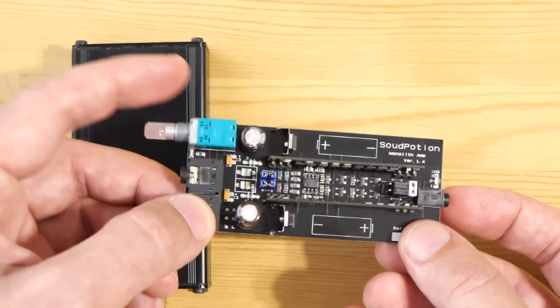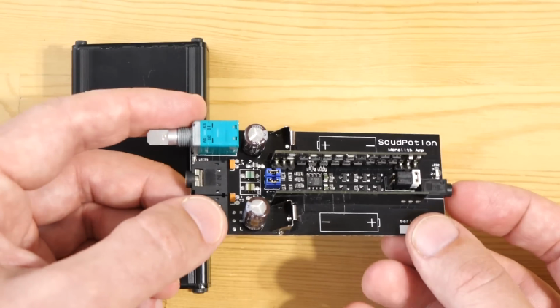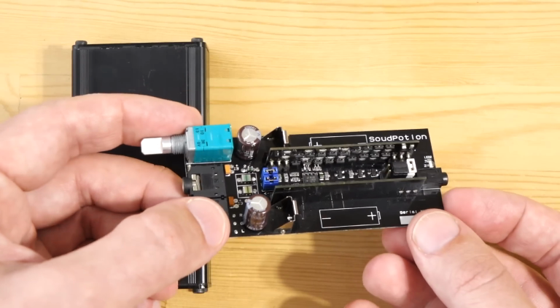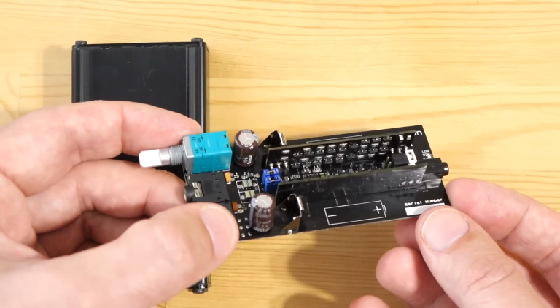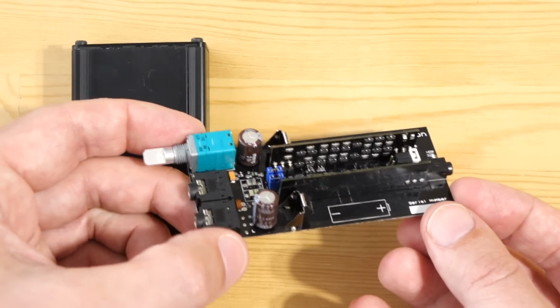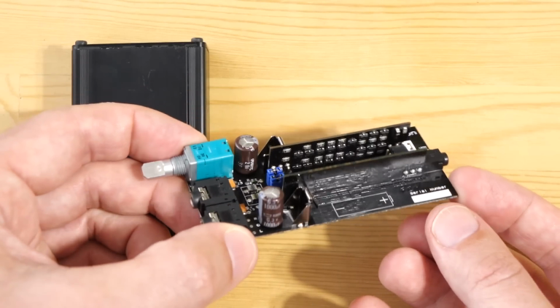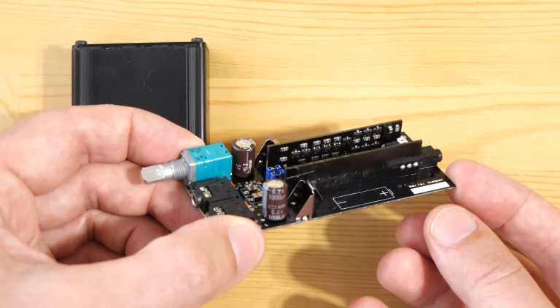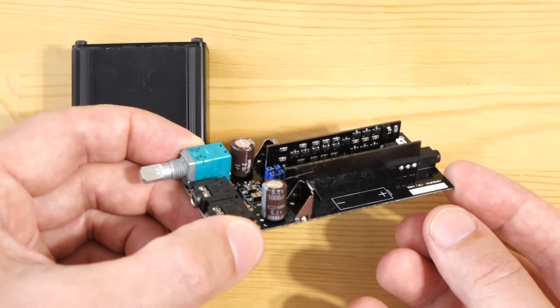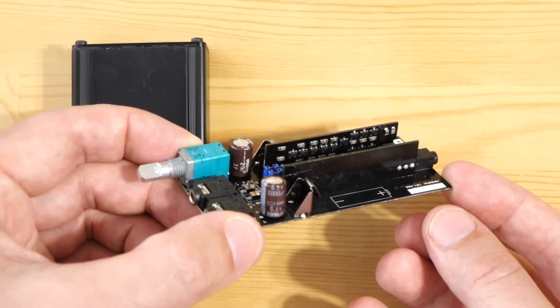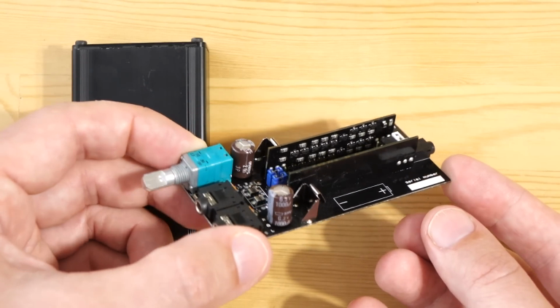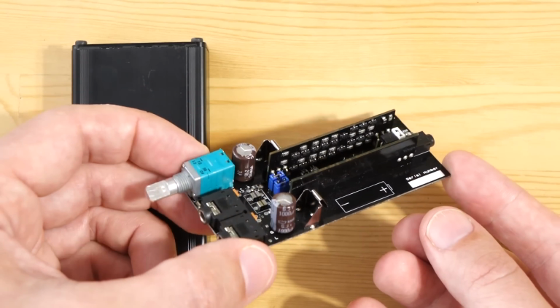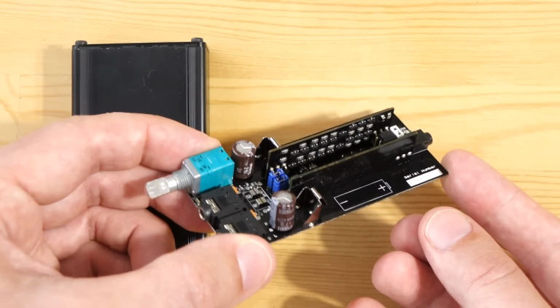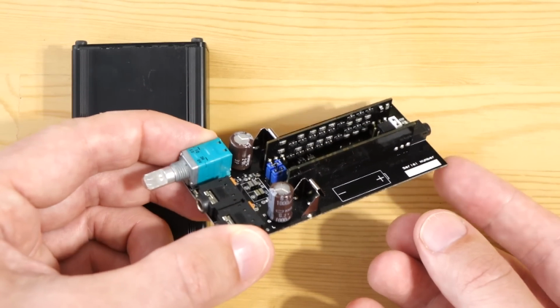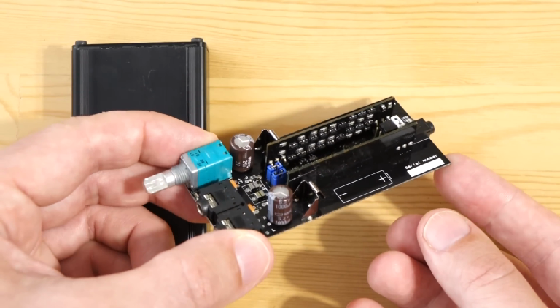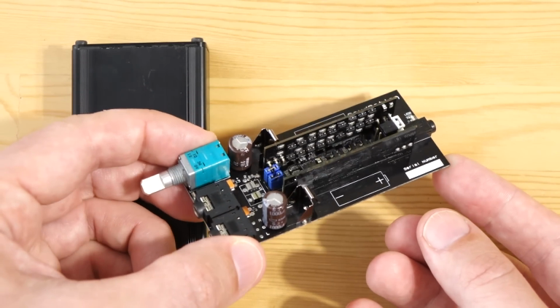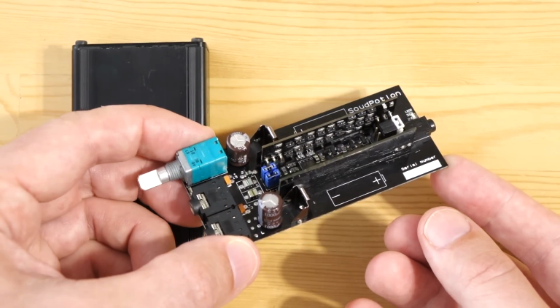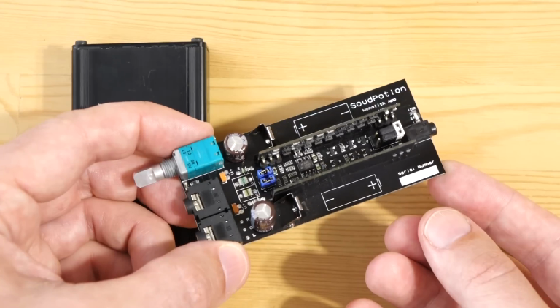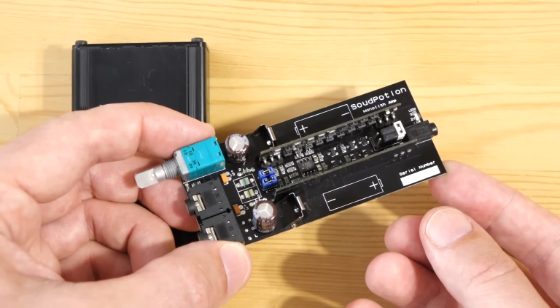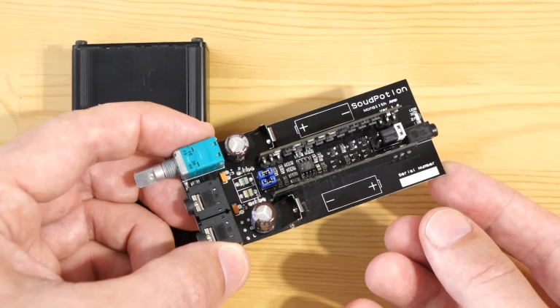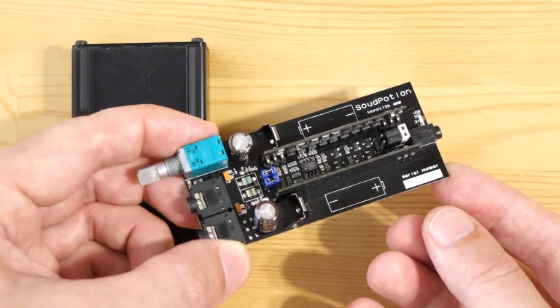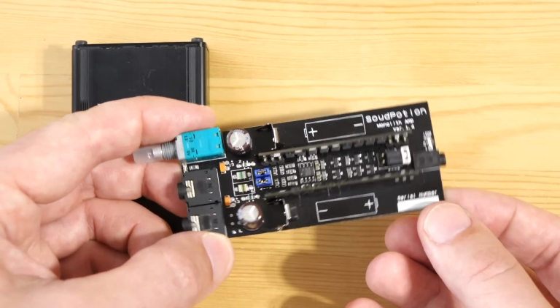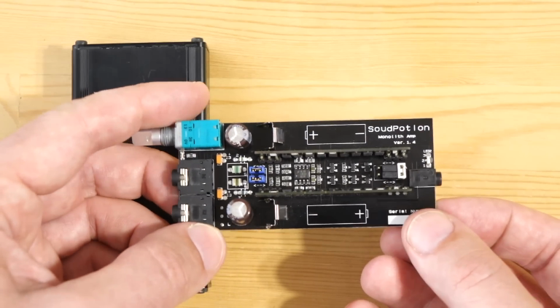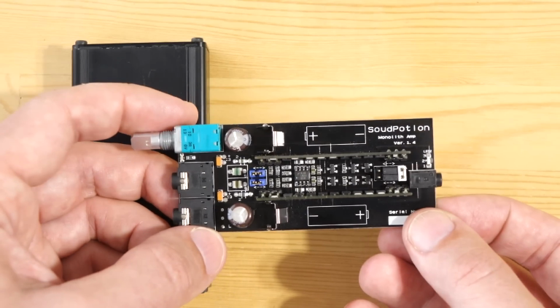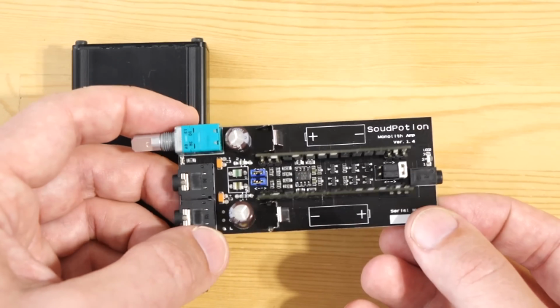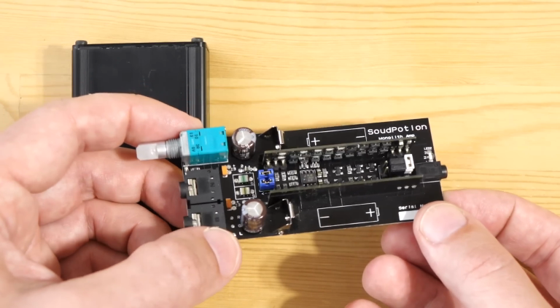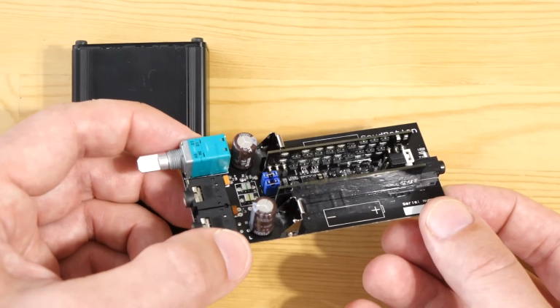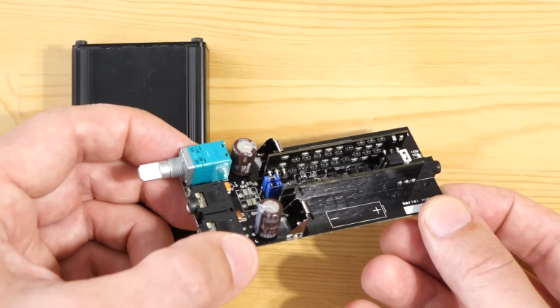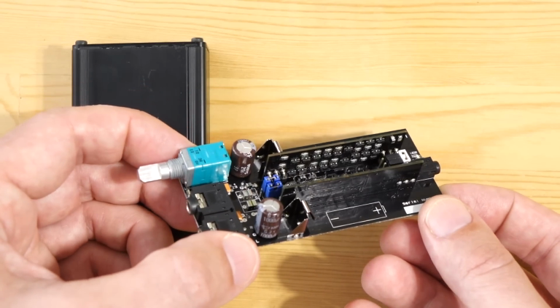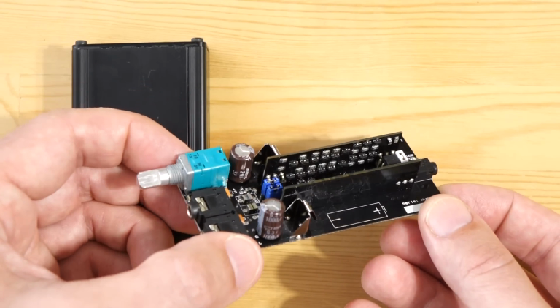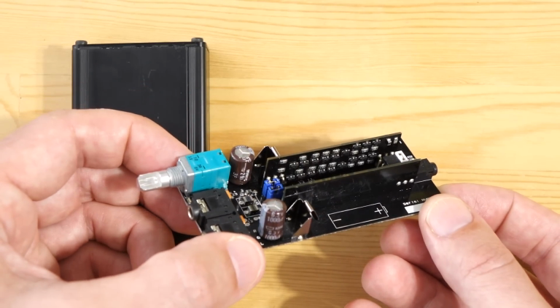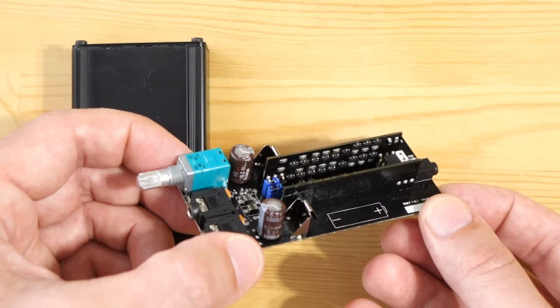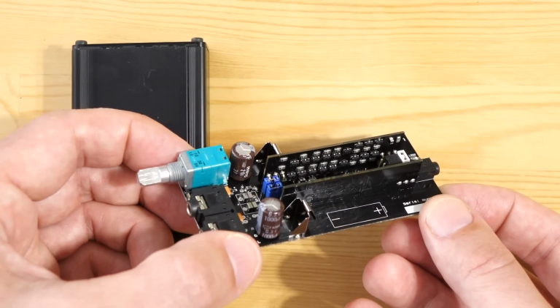It can also power full-sized headphones quite well. It actually does an amazingly decent job with, say, HD800s and other headphones — maybe even planars. Although it is somewhat power limited, it's surprisingly quite good.